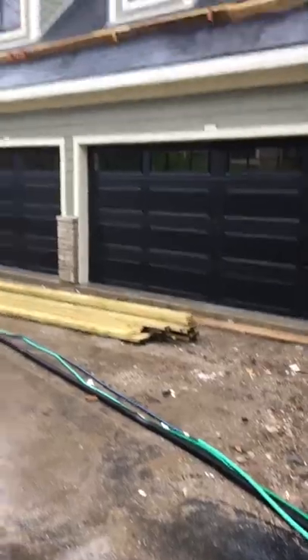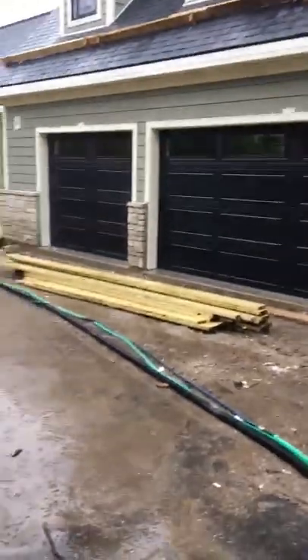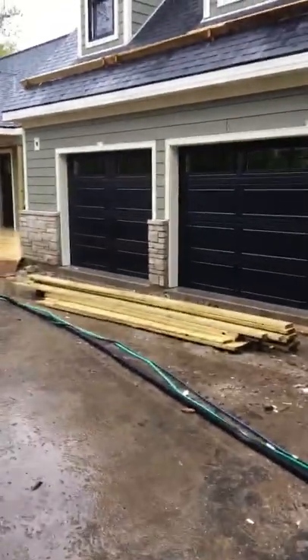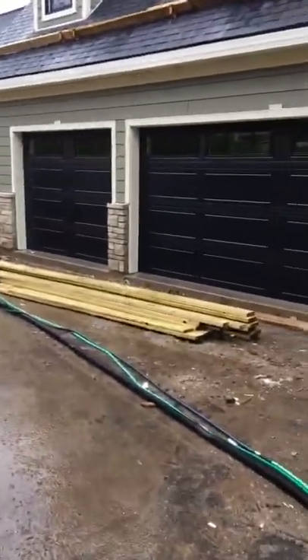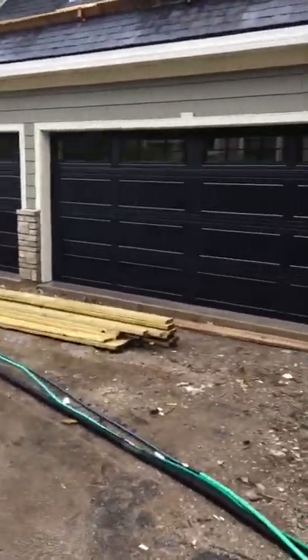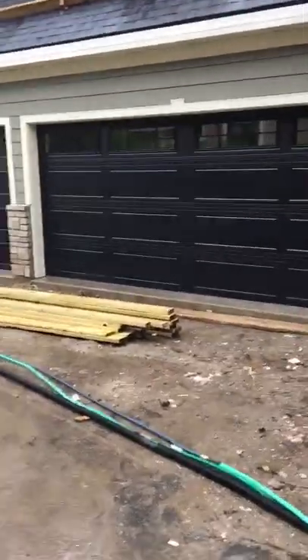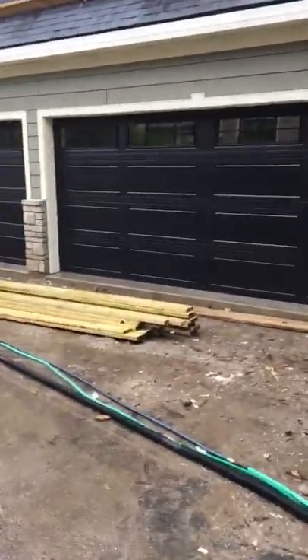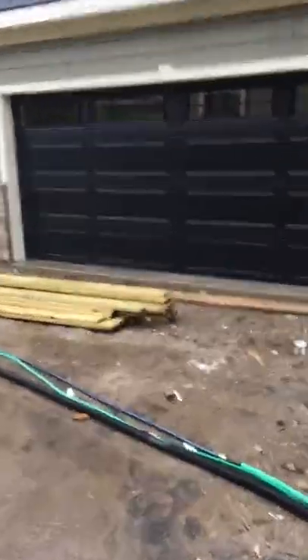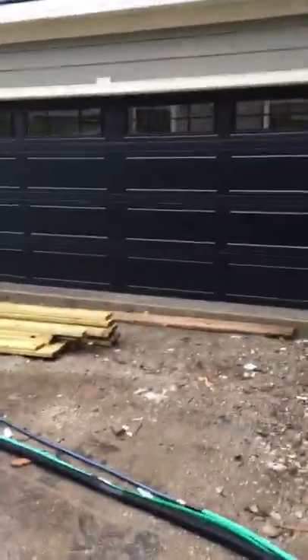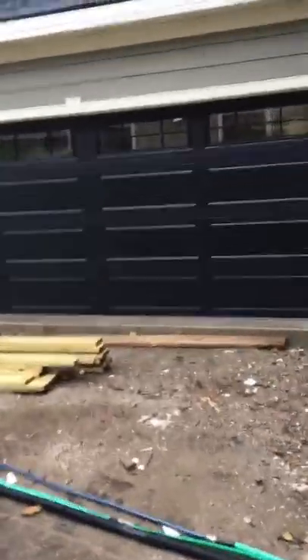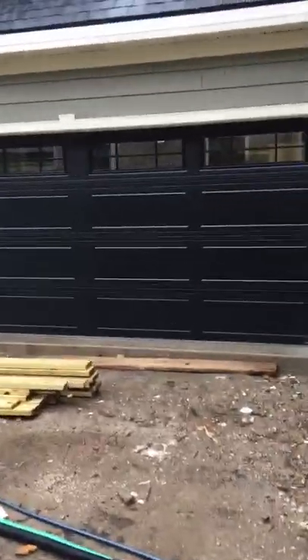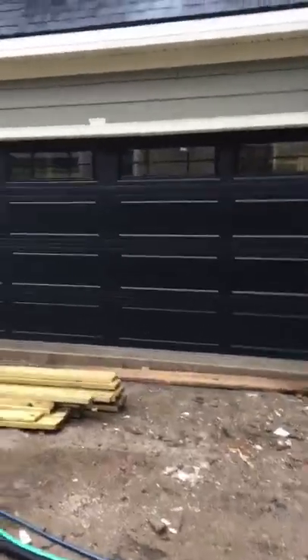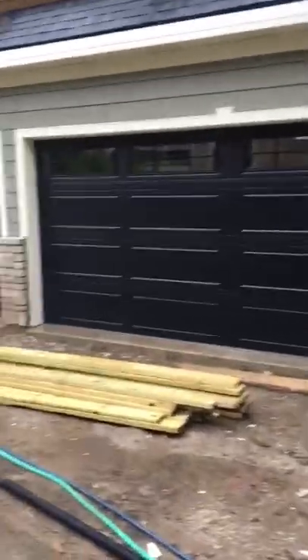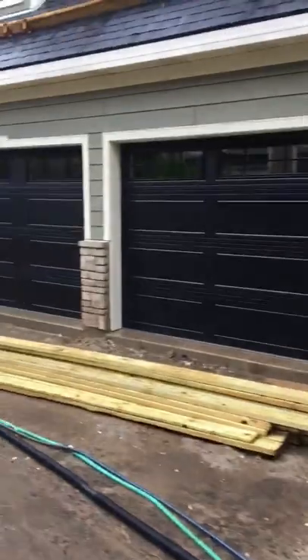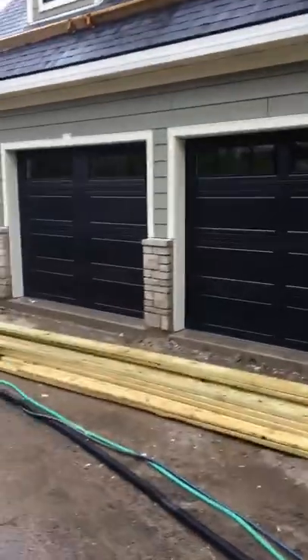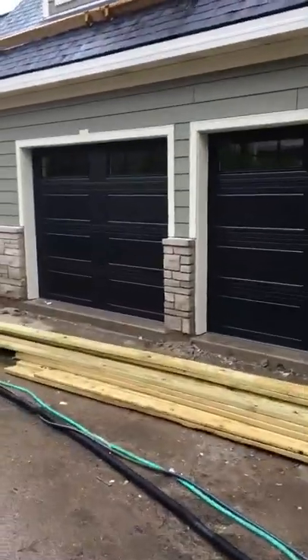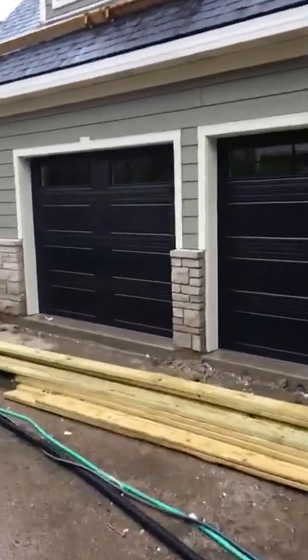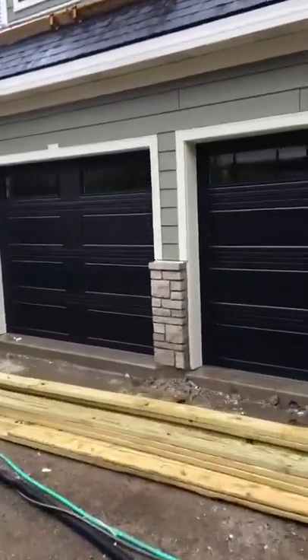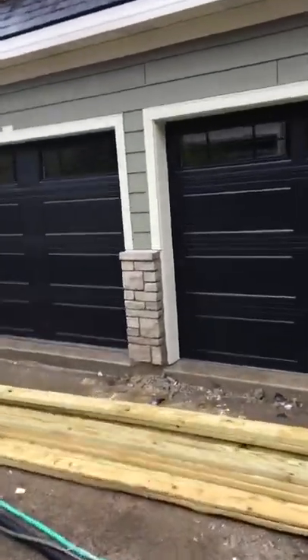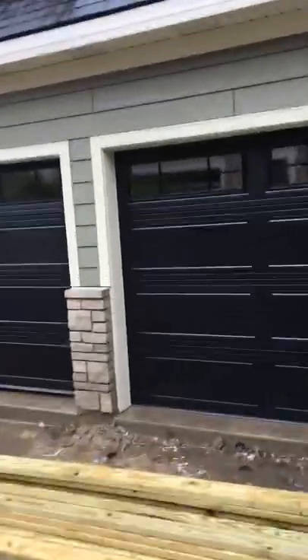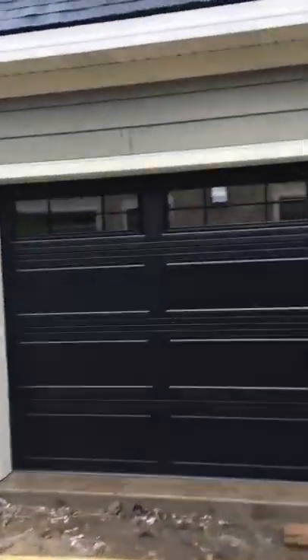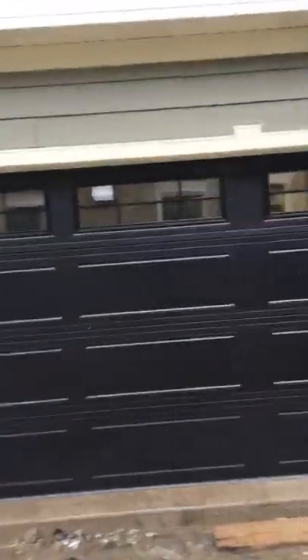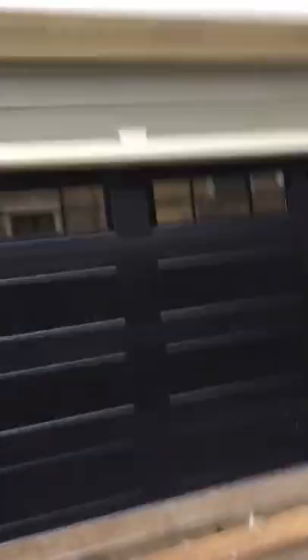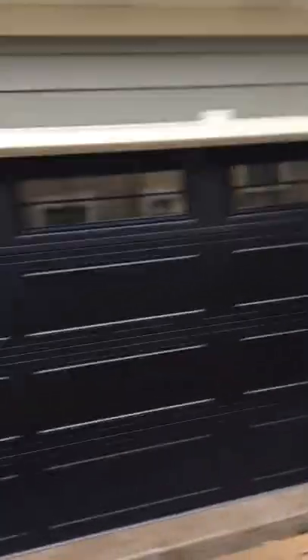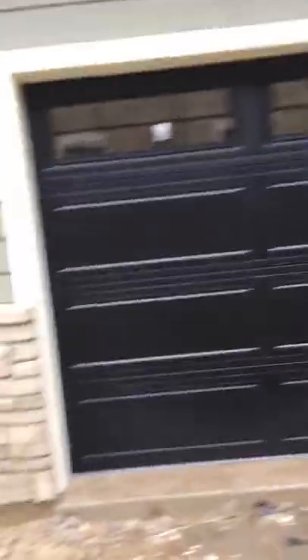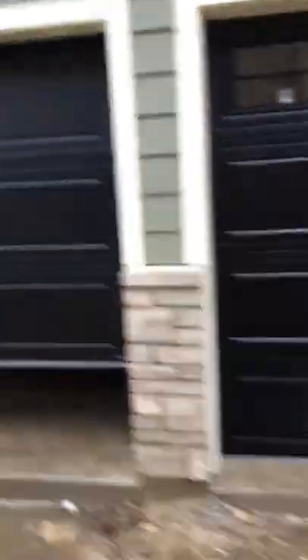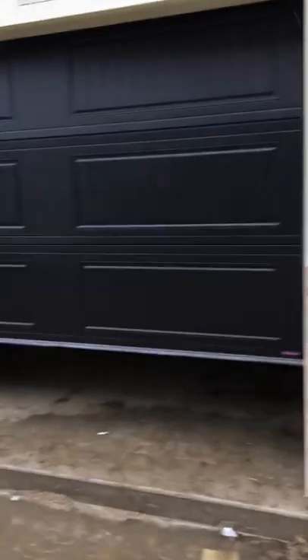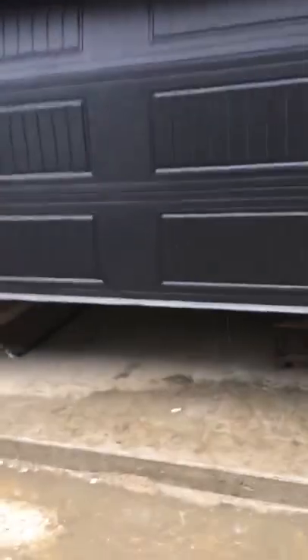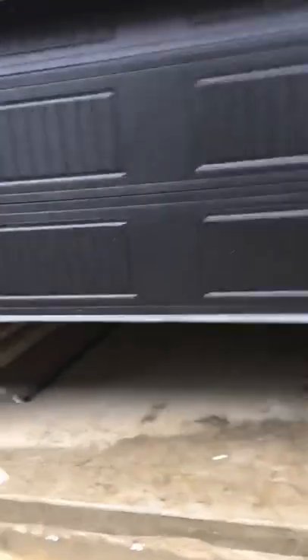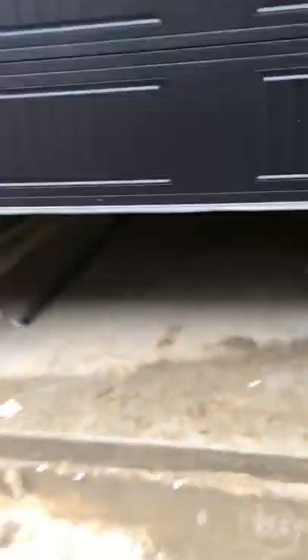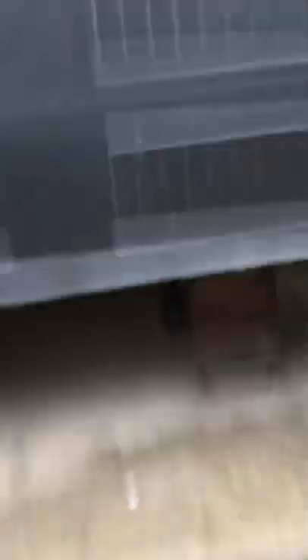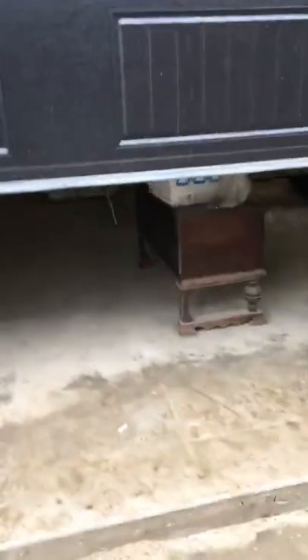Innovative Door here. We've got a 16 by 7 and a 9 by 7 Hormann 3200 black cottage insulated top cross glass door. We've got the little ones in here, so I'm going to bring you in real quick because it's pouring rain.